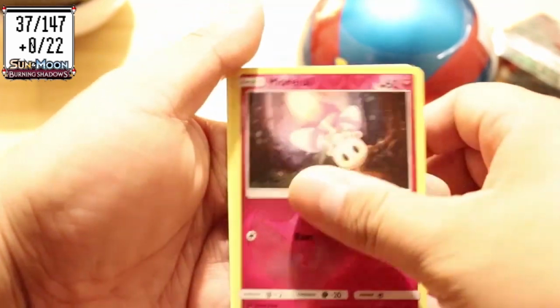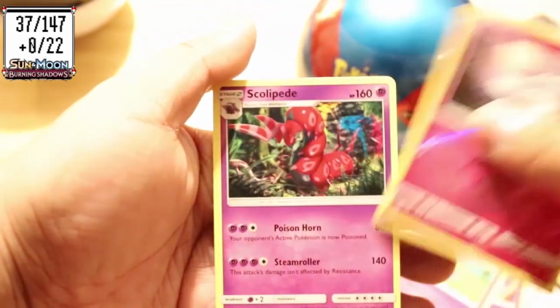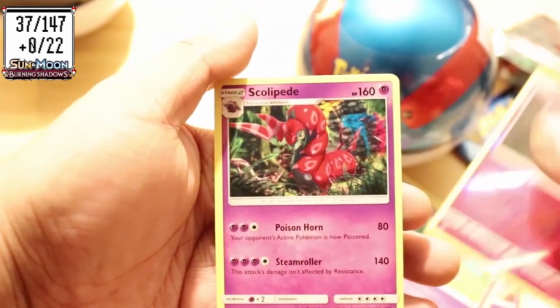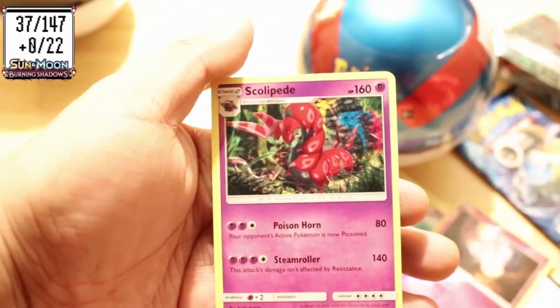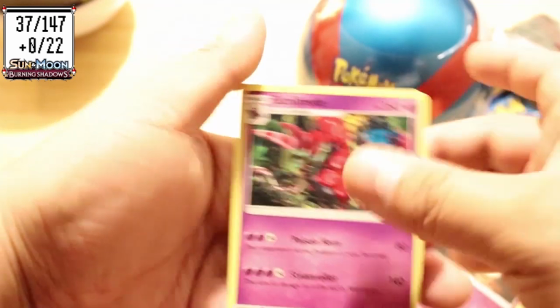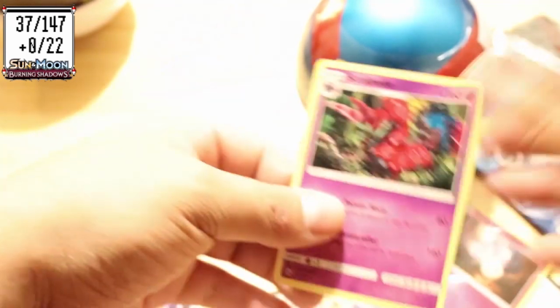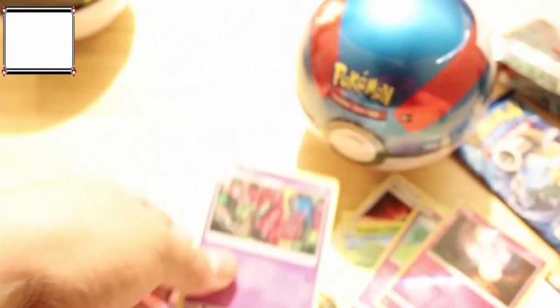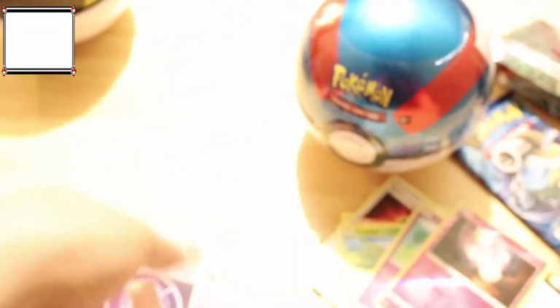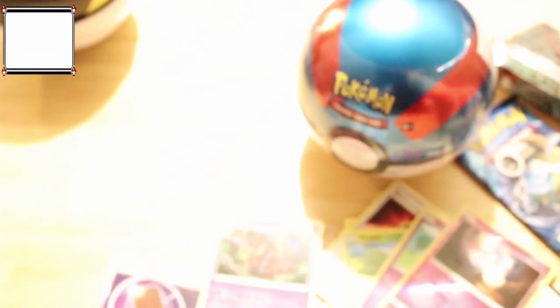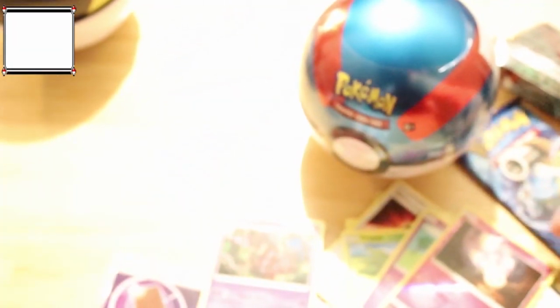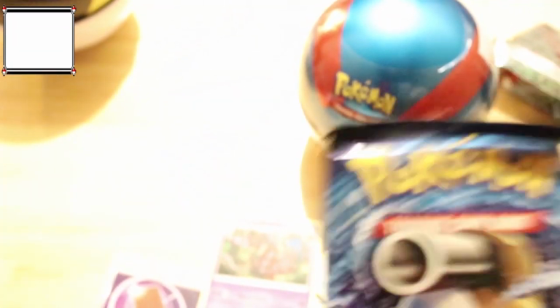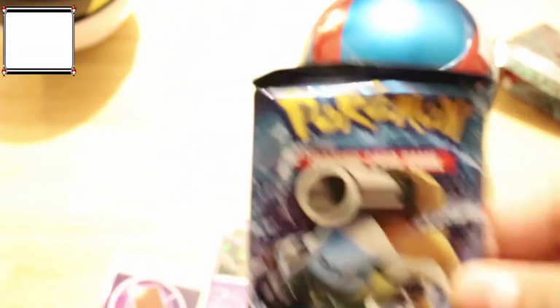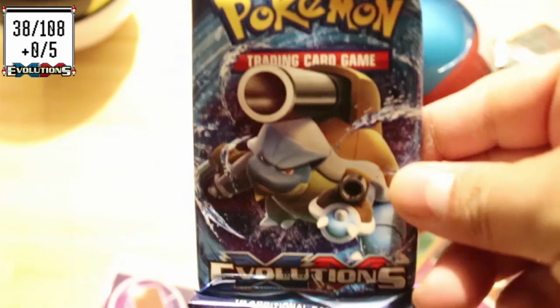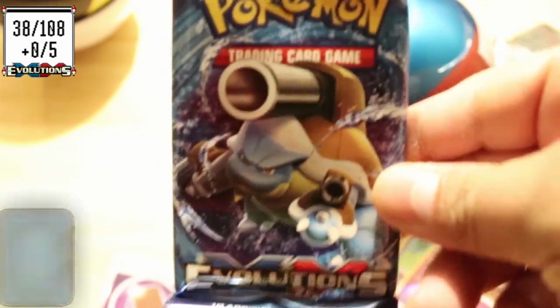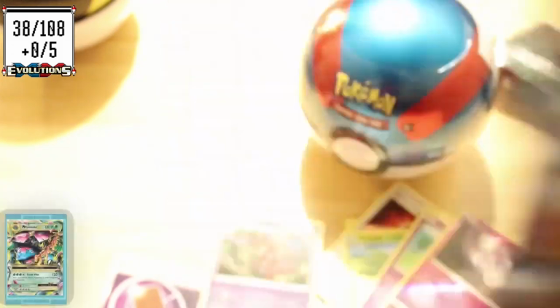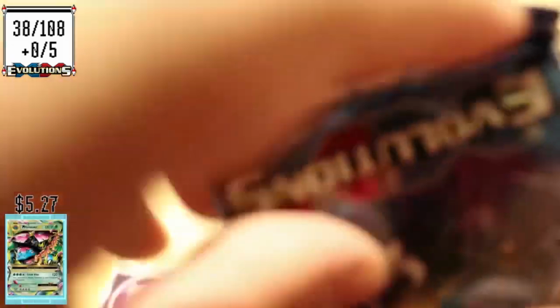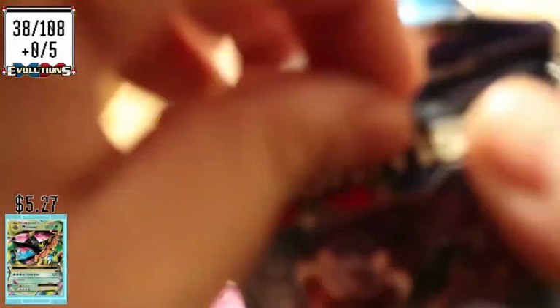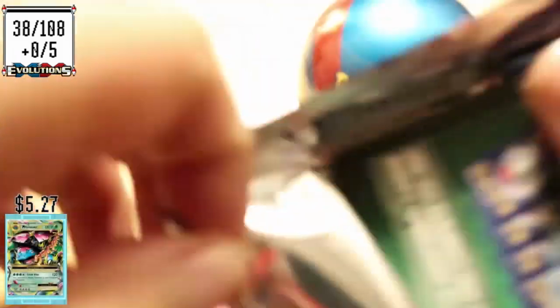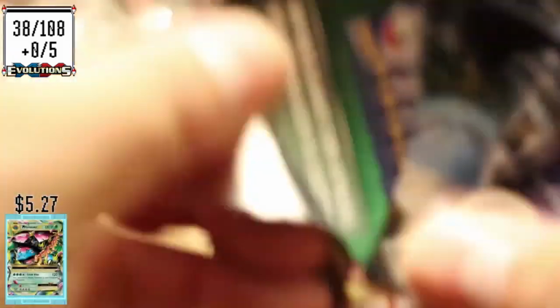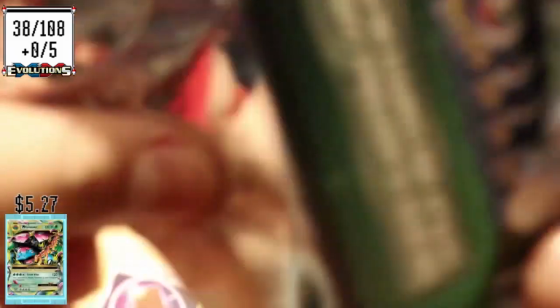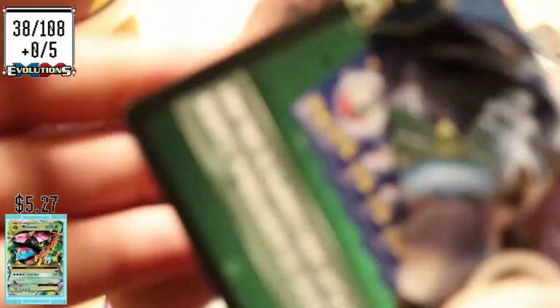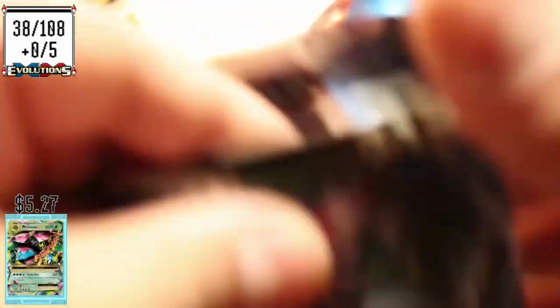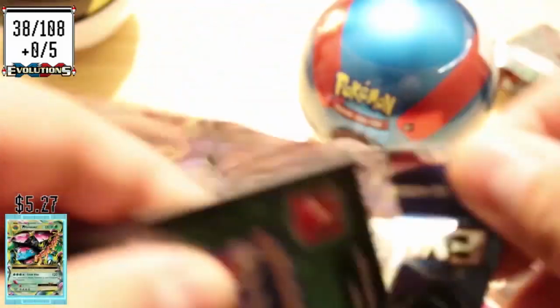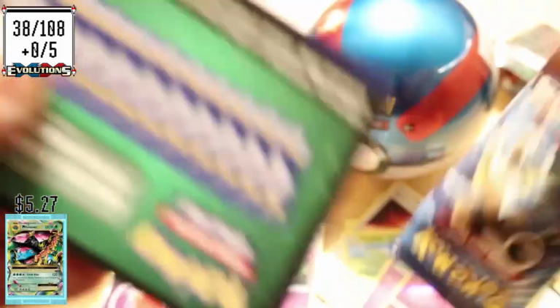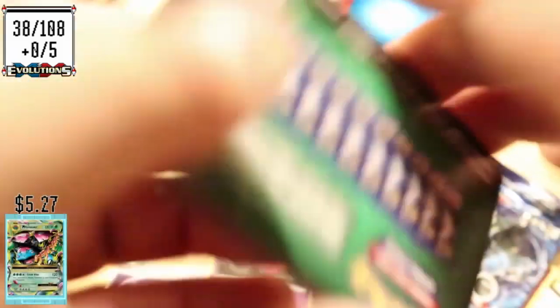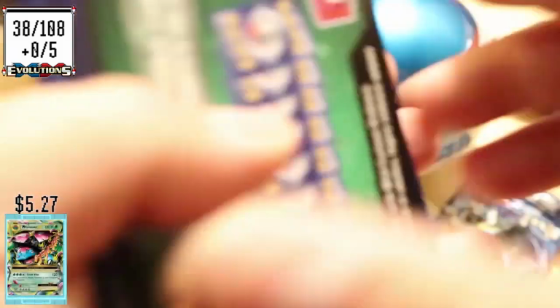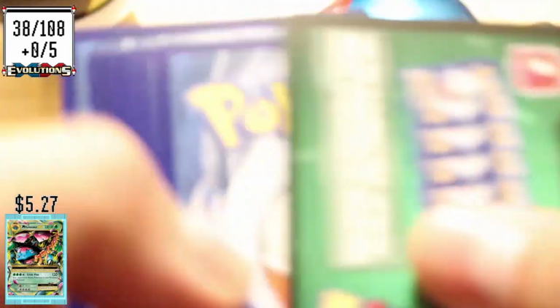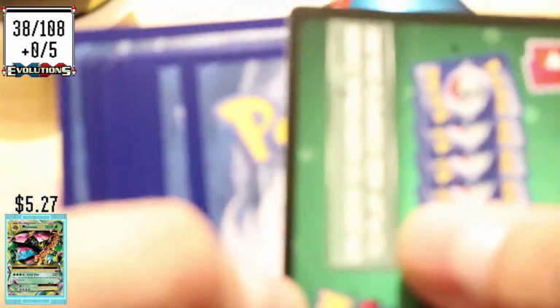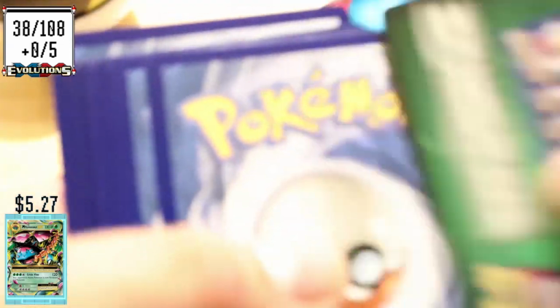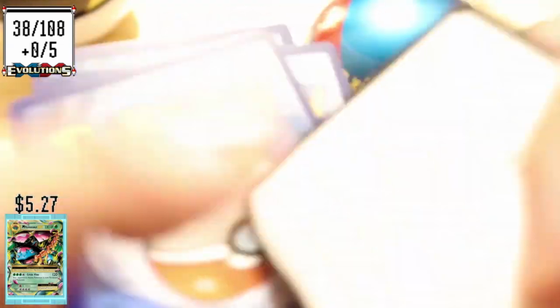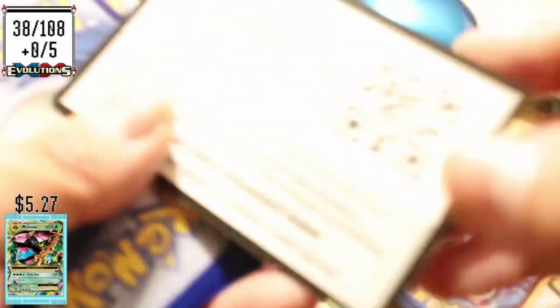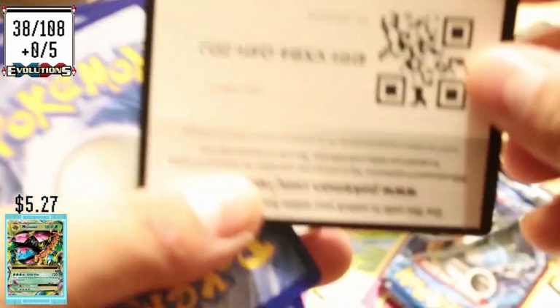I liked that card — the school one, or whatever it was, that was cool. 38 out of 108. The highest value one was Mega Venusaur EX at $5.27 — that's the price from TCGPlayer.